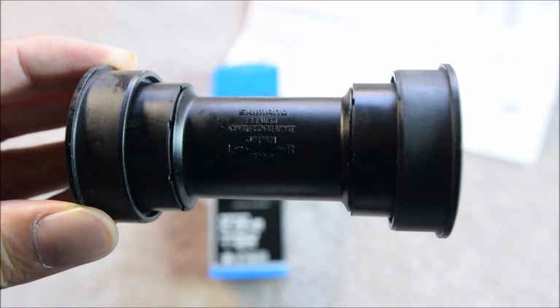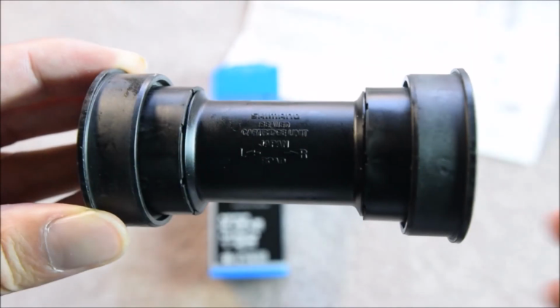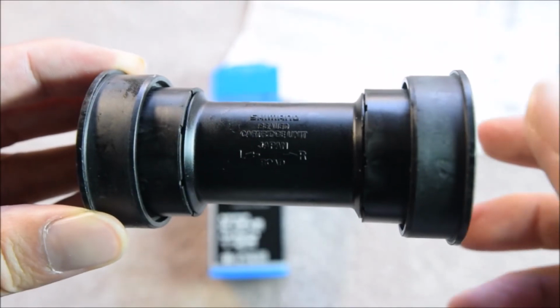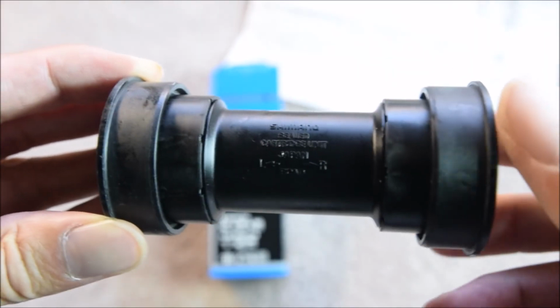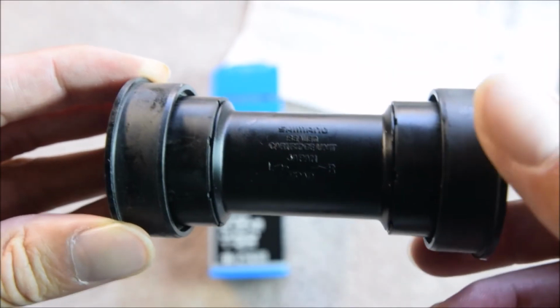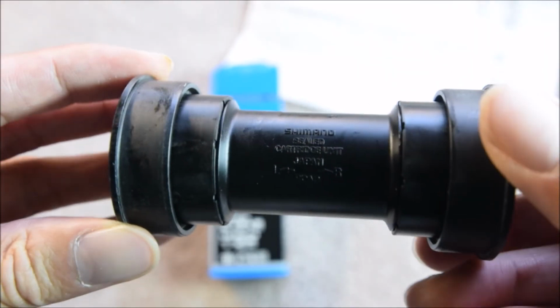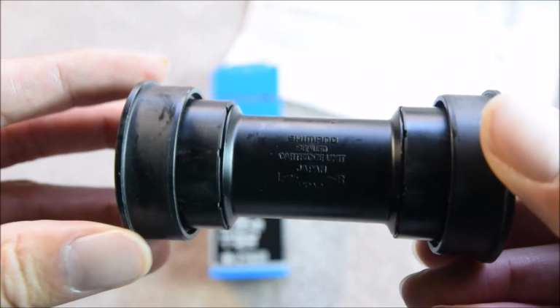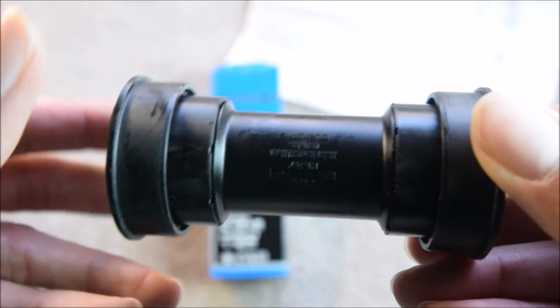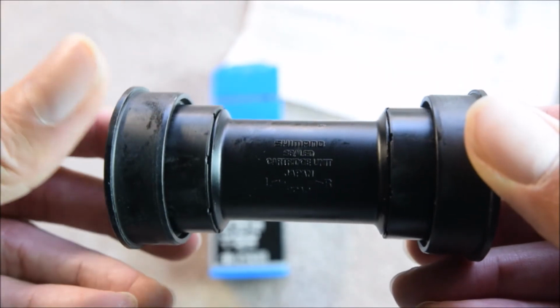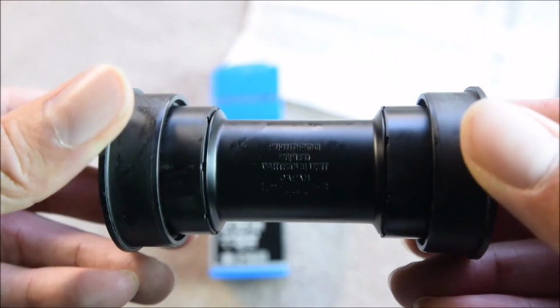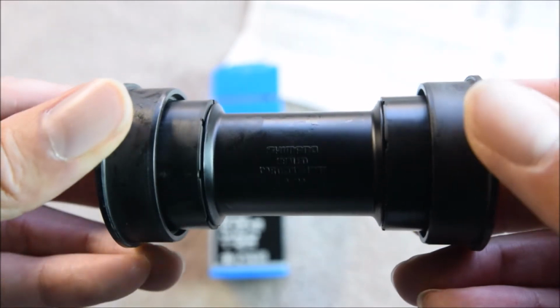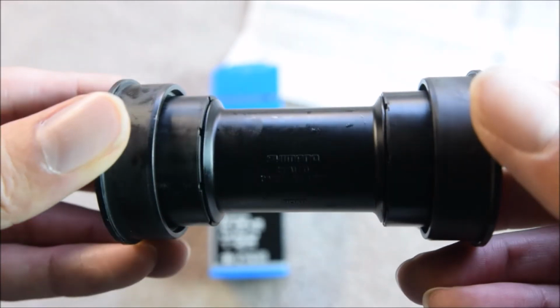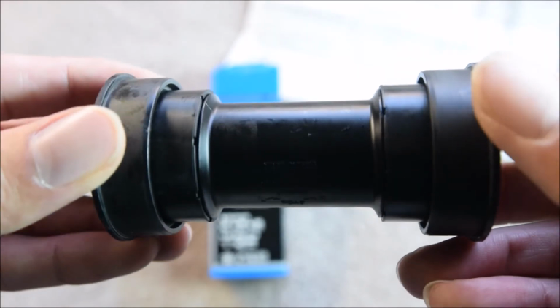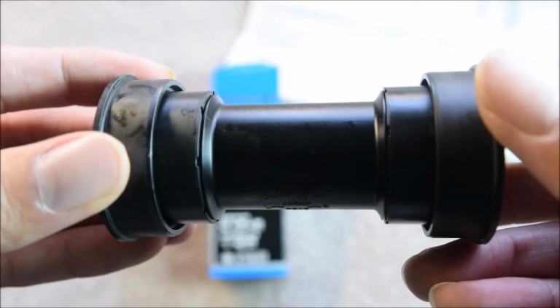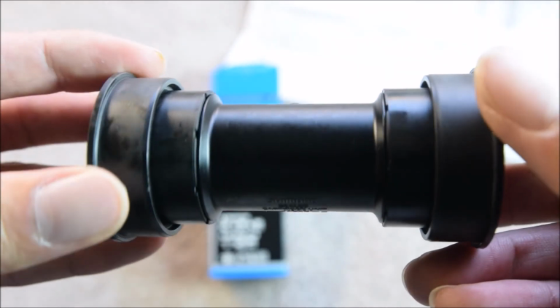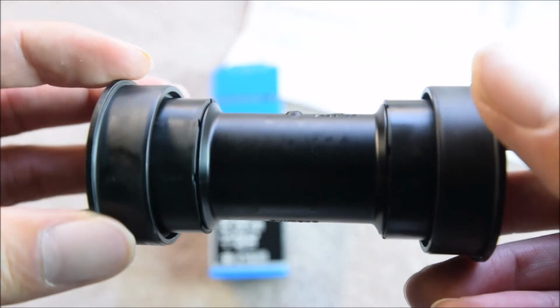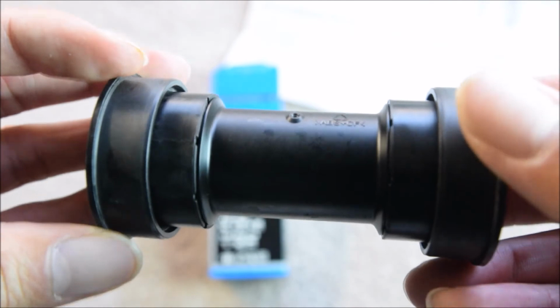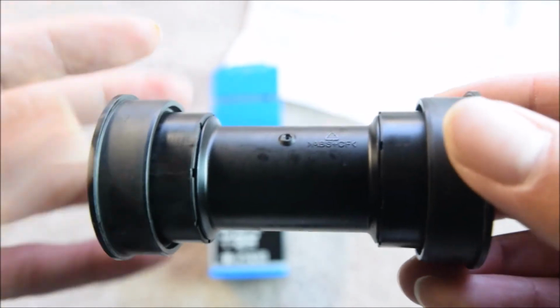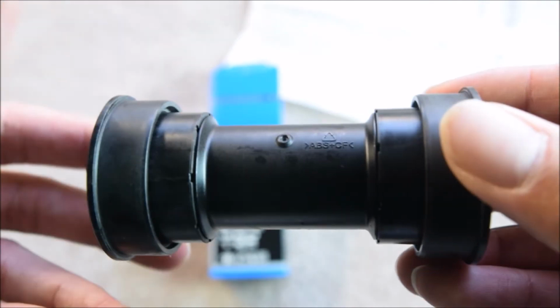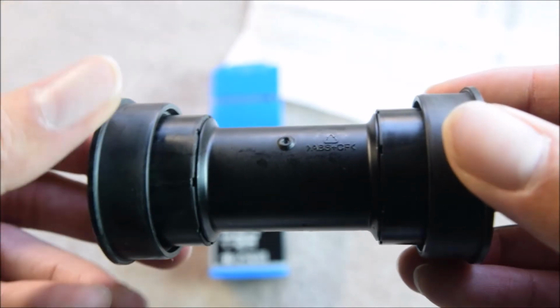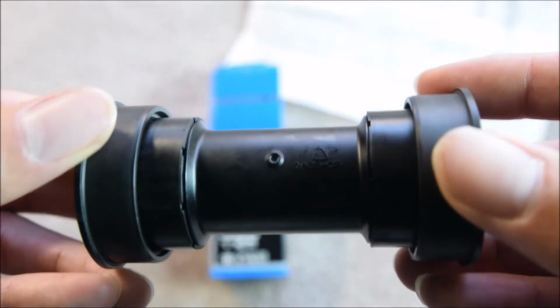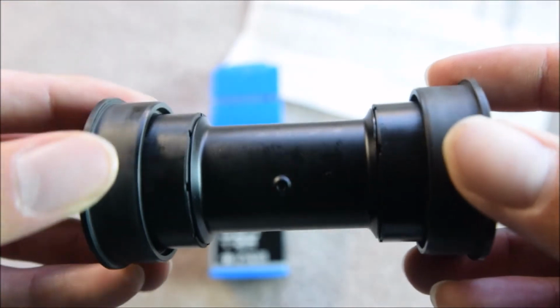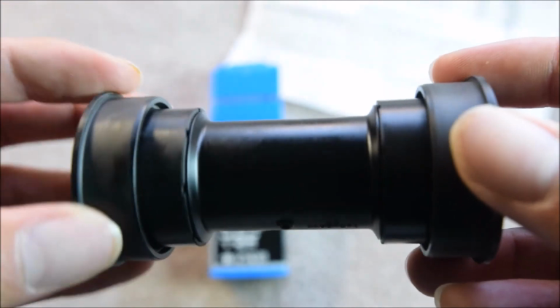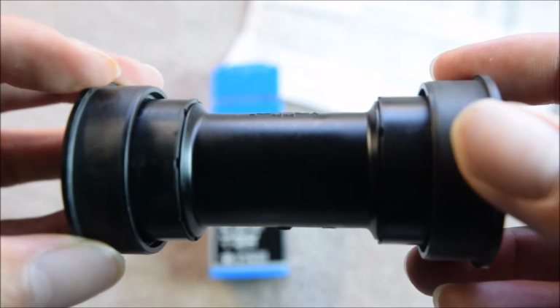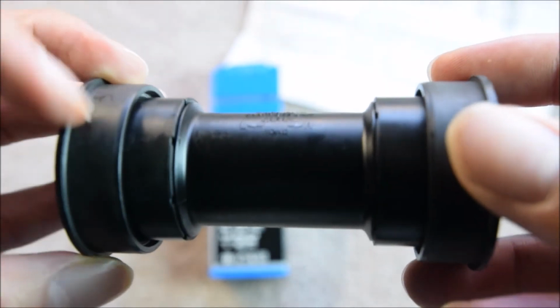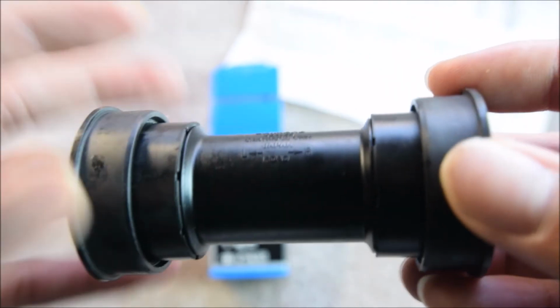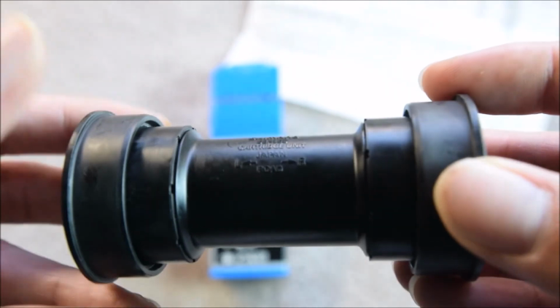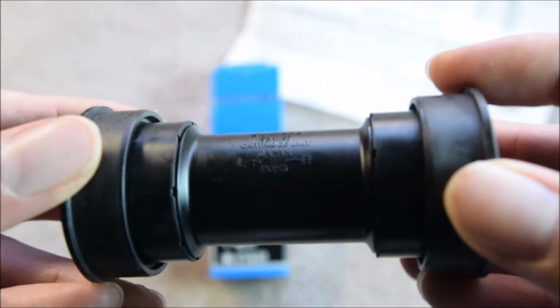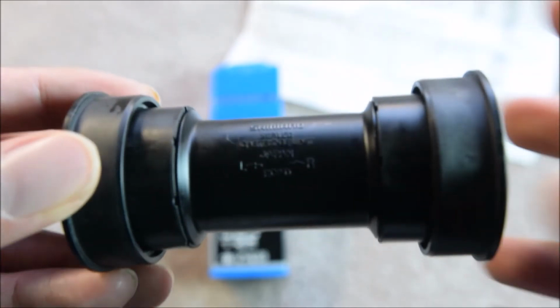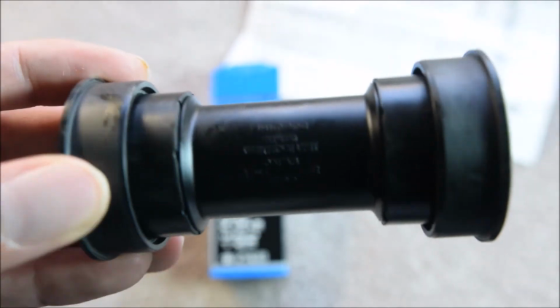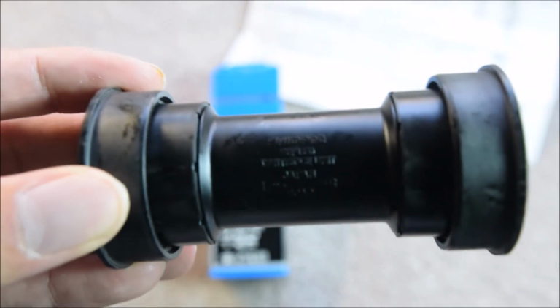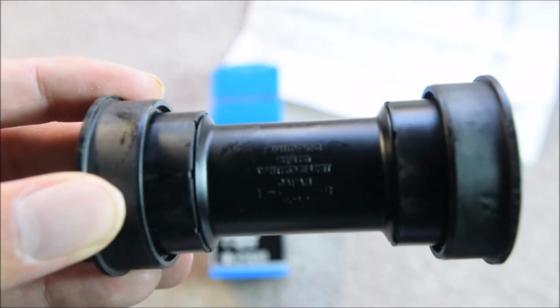Well there we have it — the Shimano bottom bracket Dura-Ace for BB-86 press fit frames.